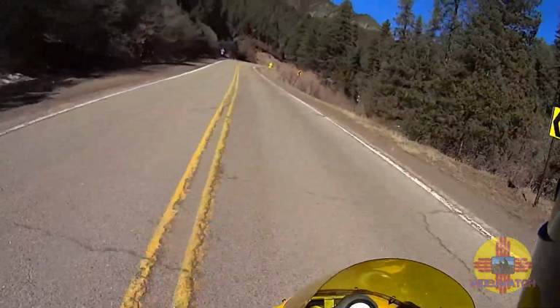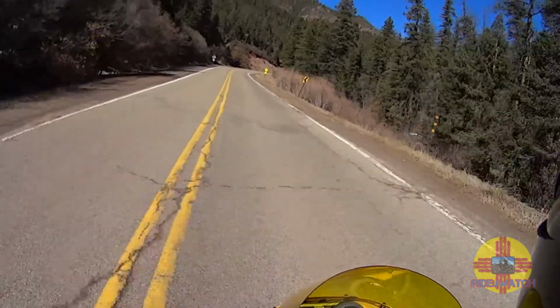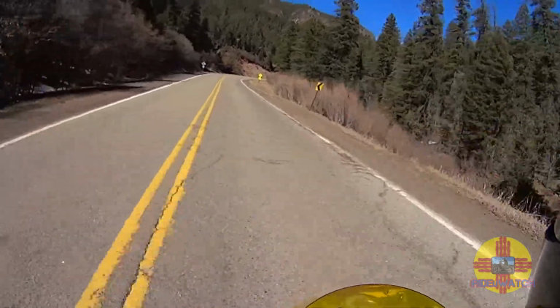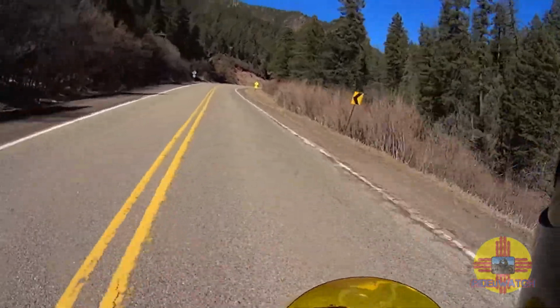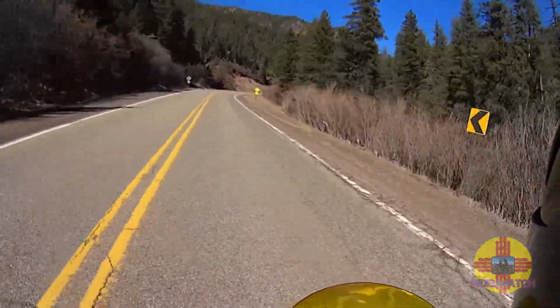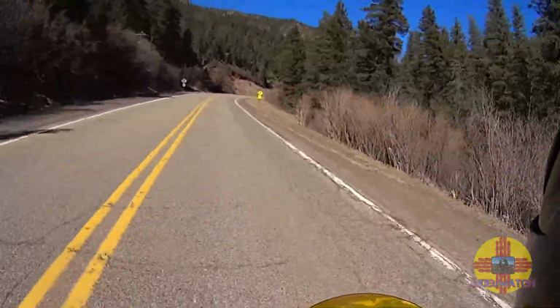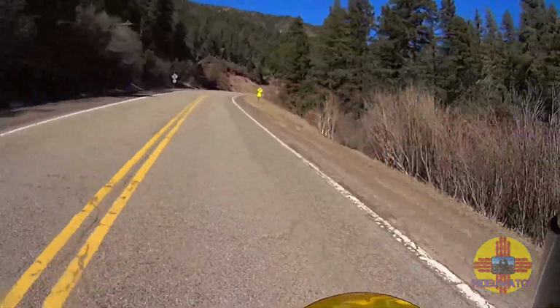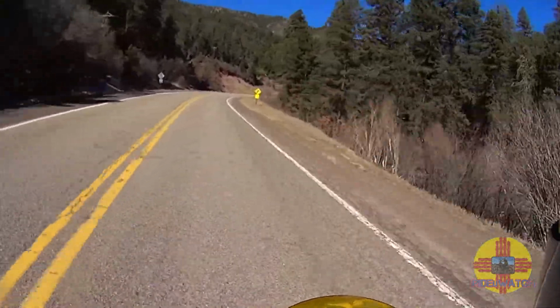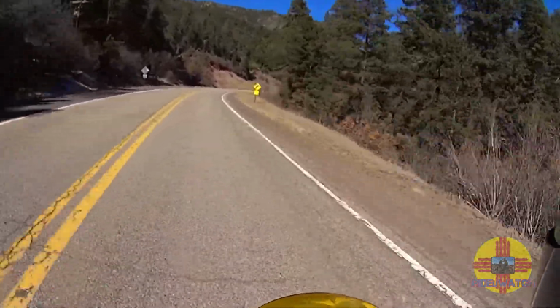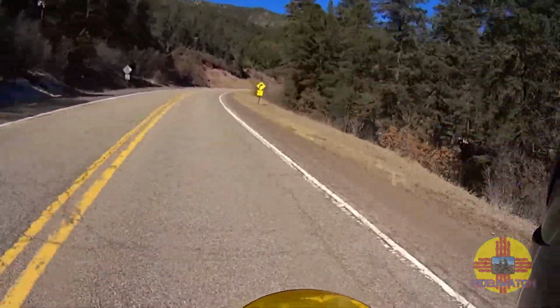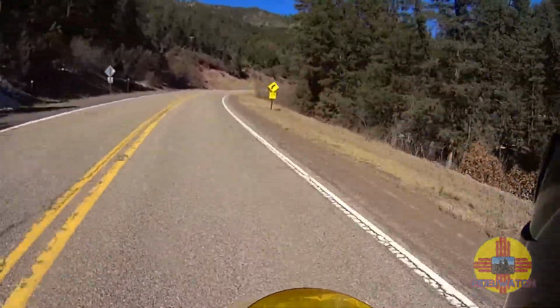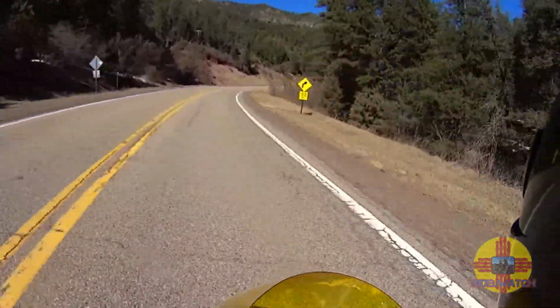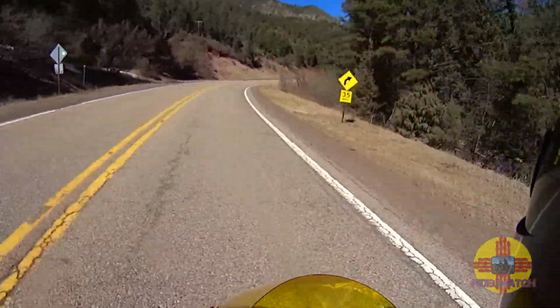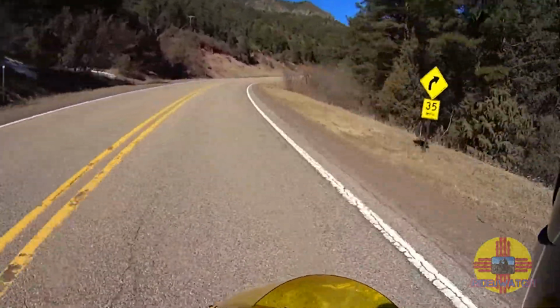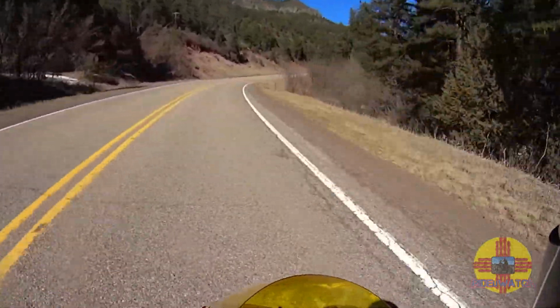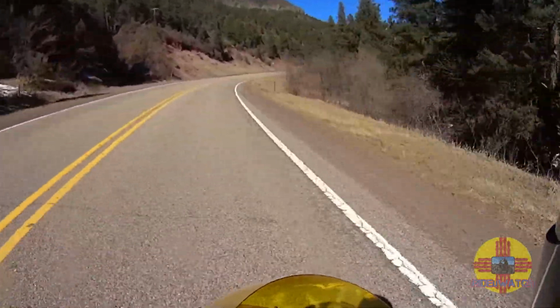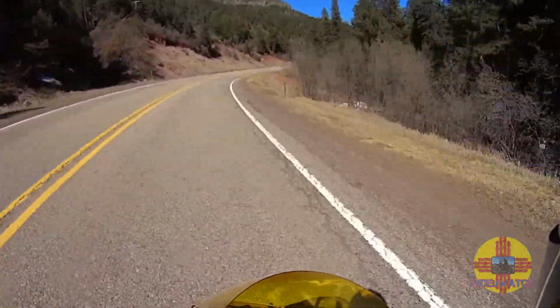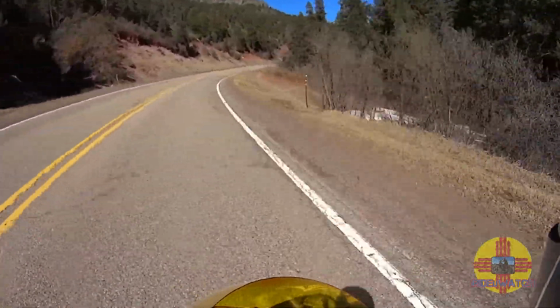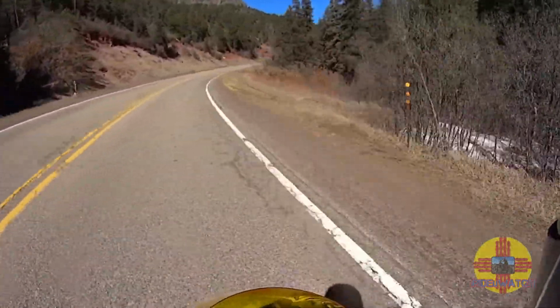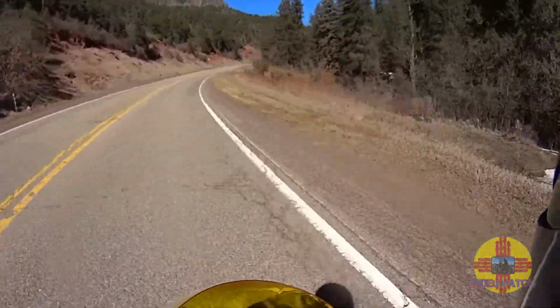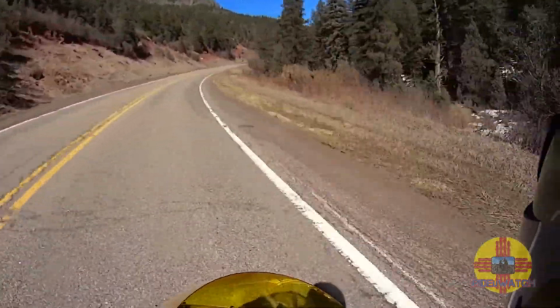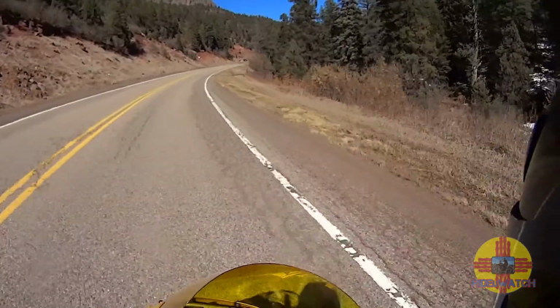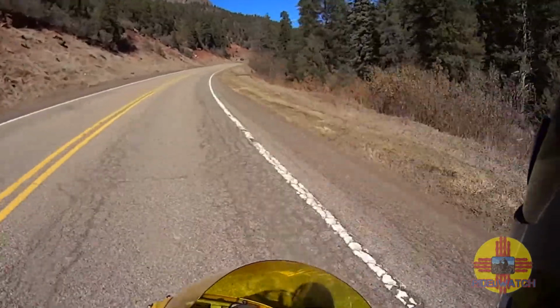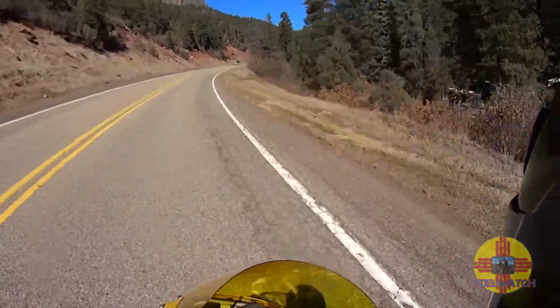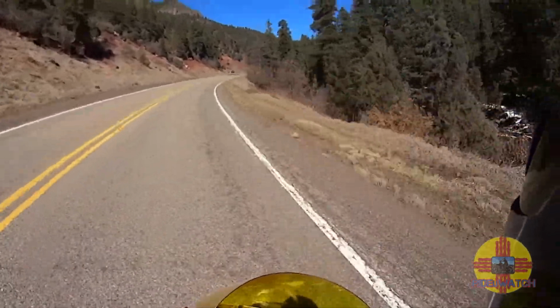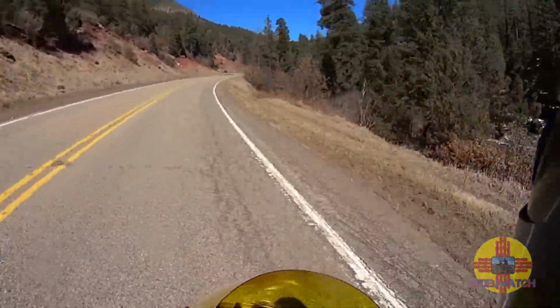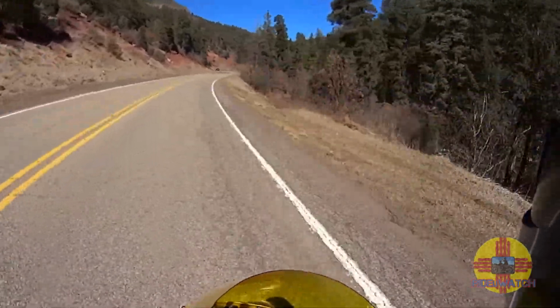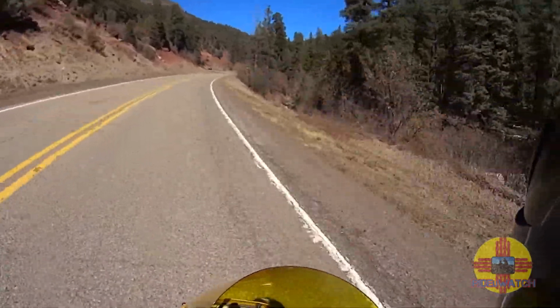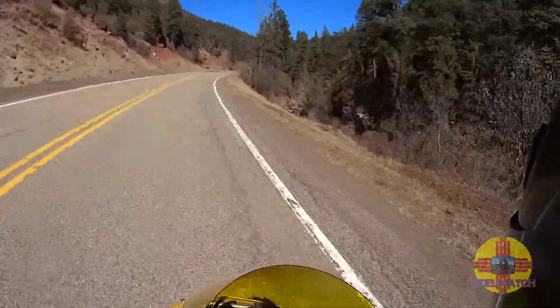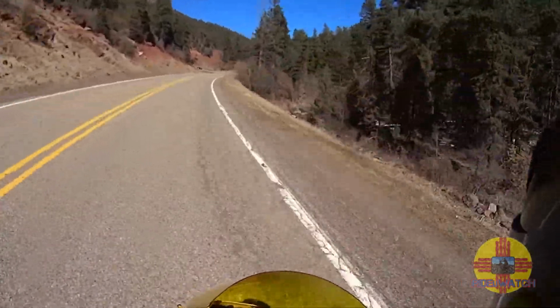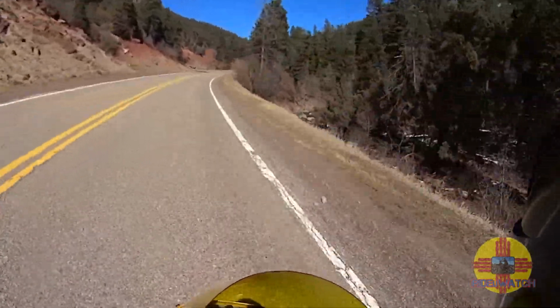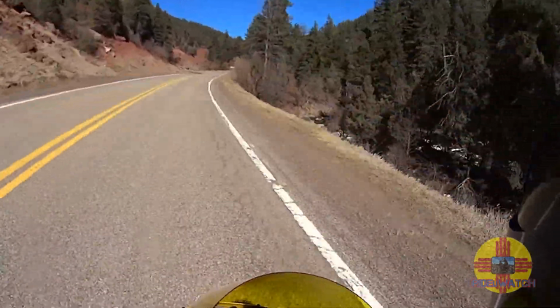Up here I'm going to have a section that's in the shade and I'm hoping the street is dry. There's just too much traffic.